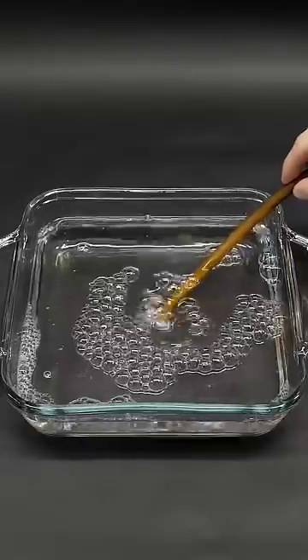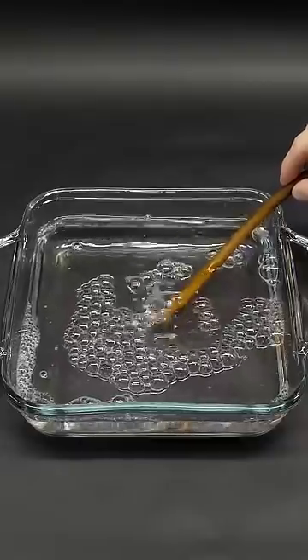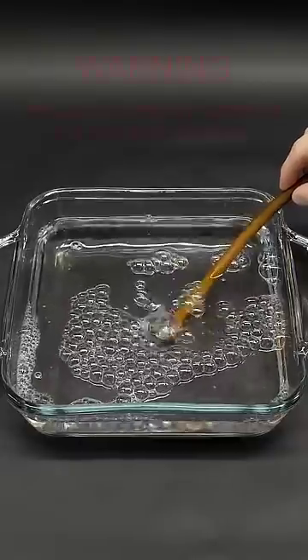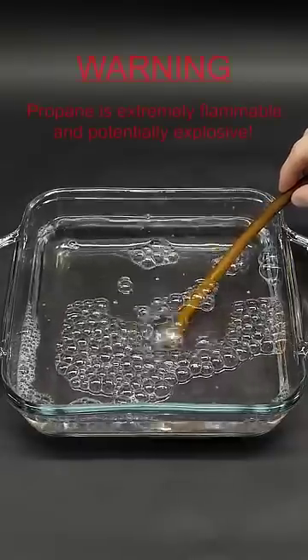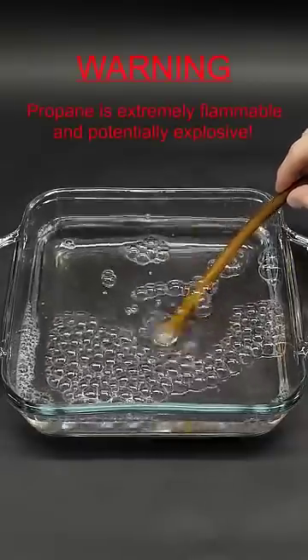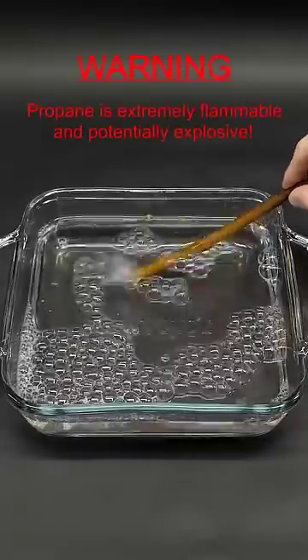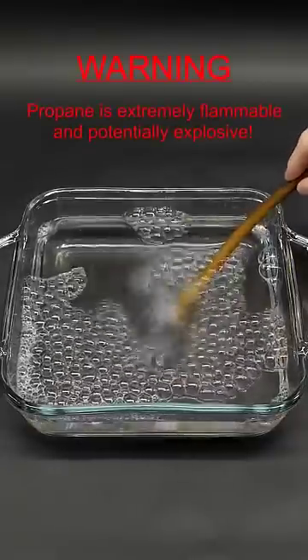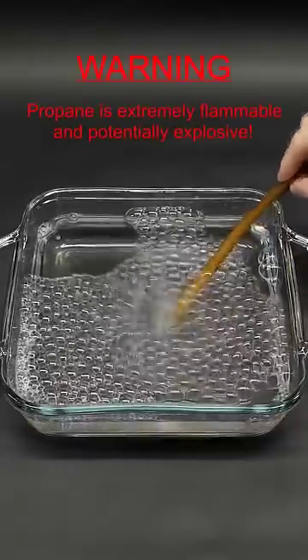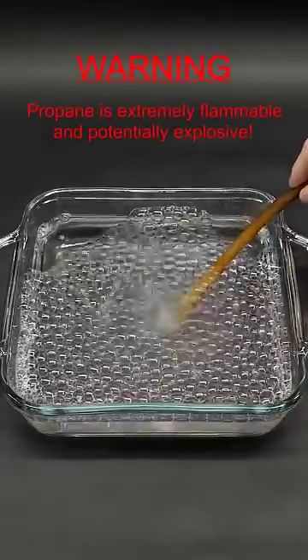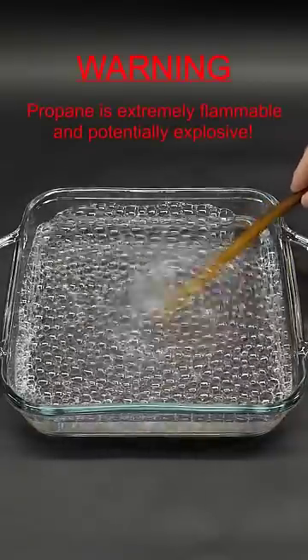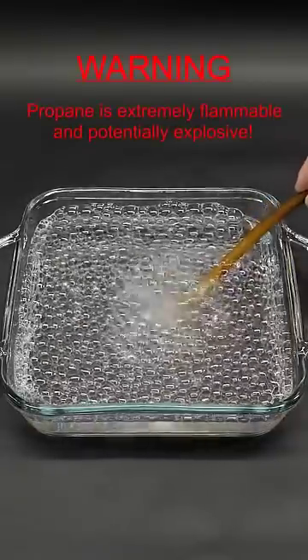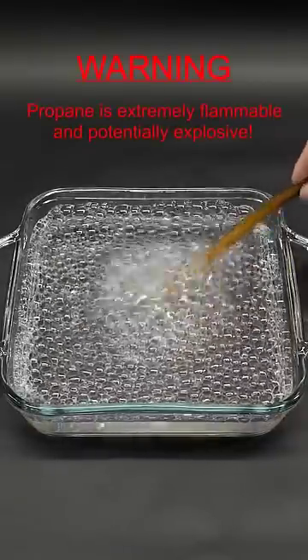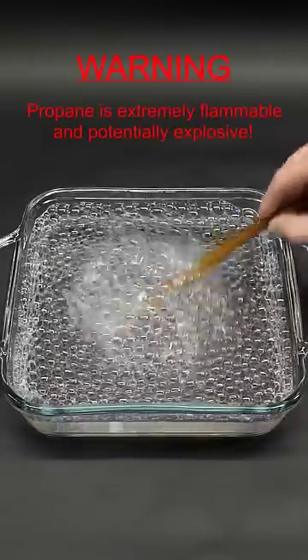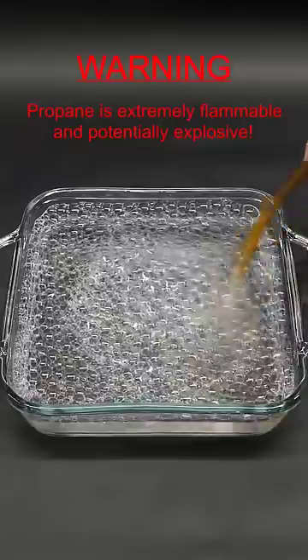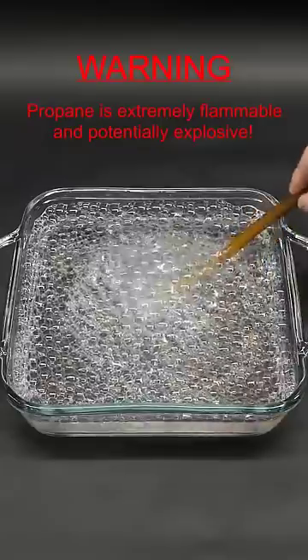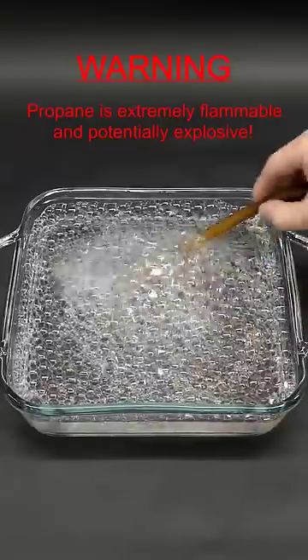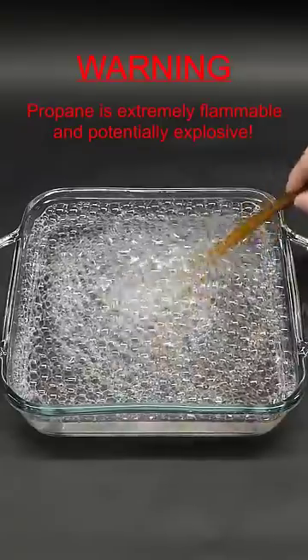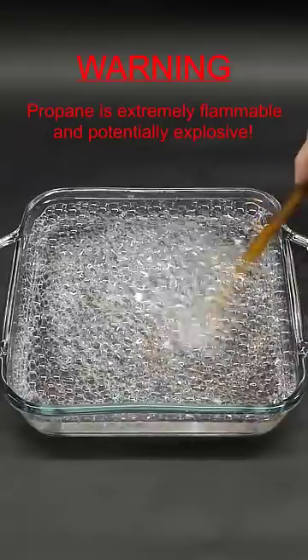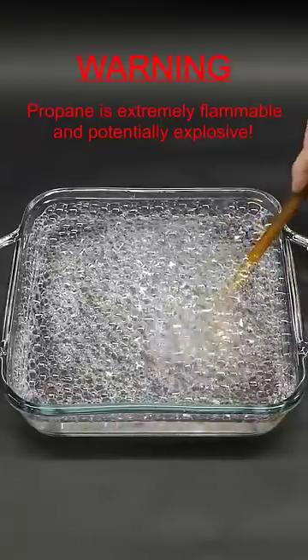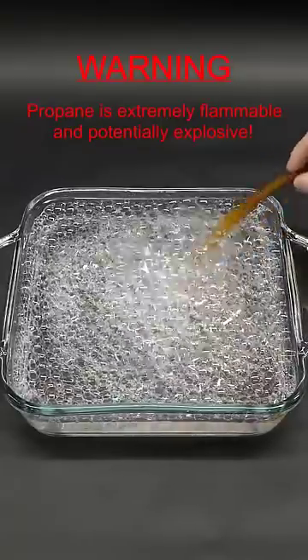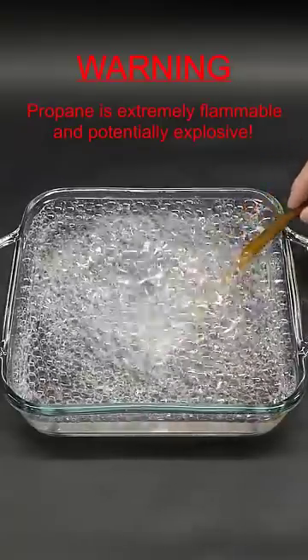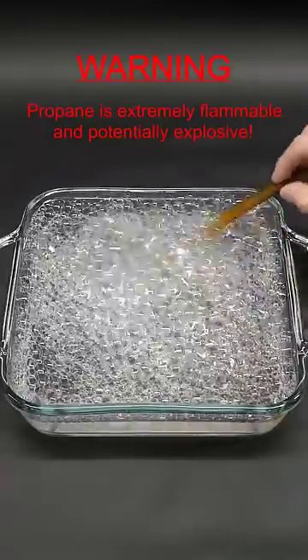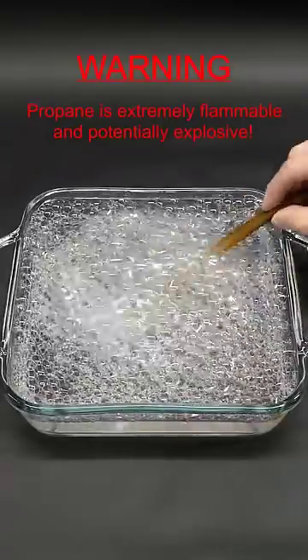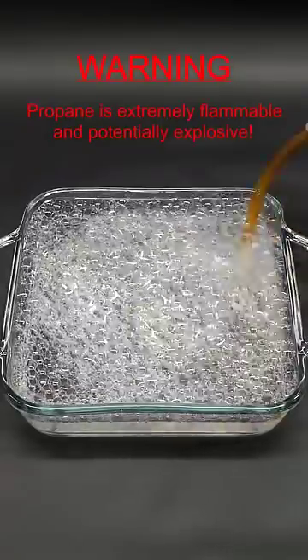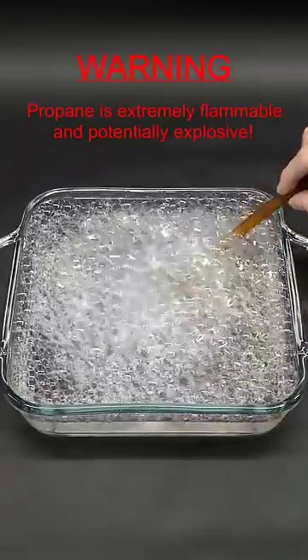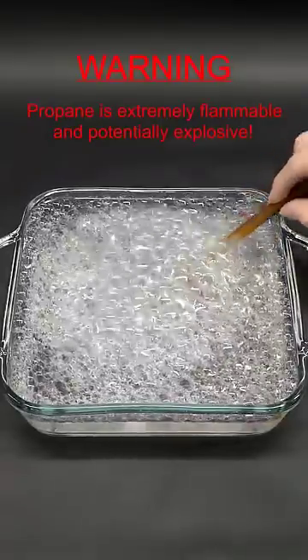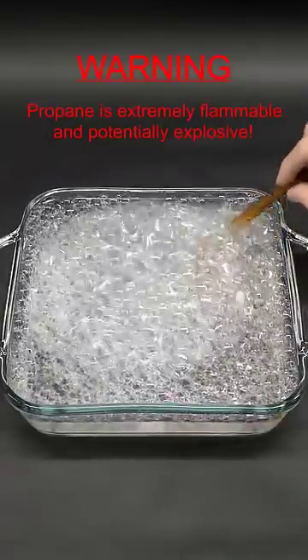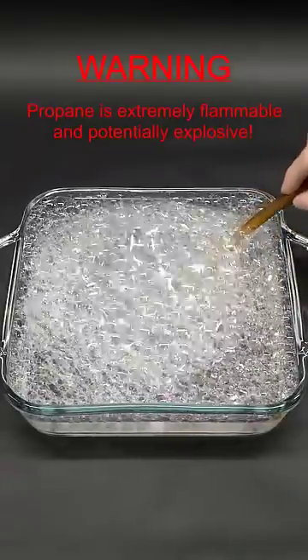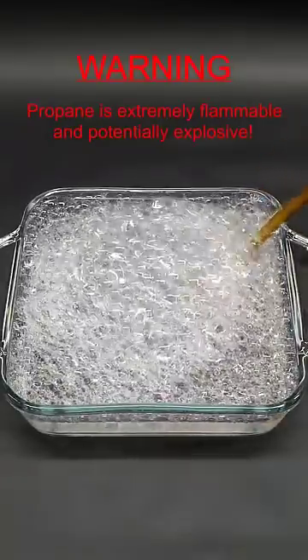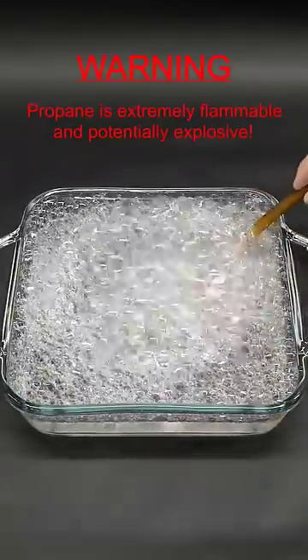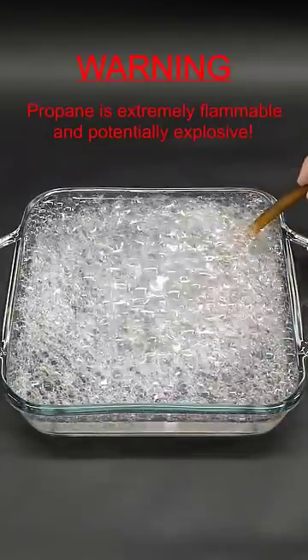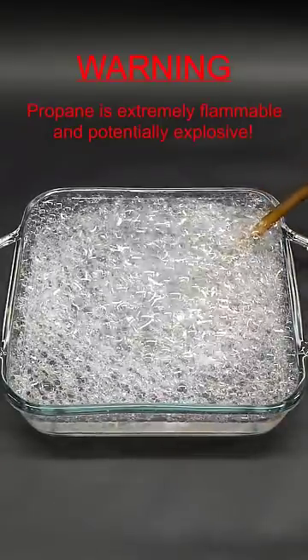It was very important to do this in a well-ventilated area, though, because I feel like 90% of the propane just went right into the air.